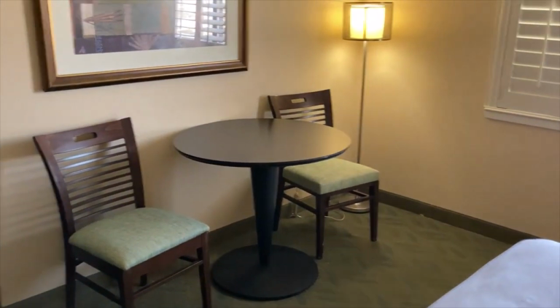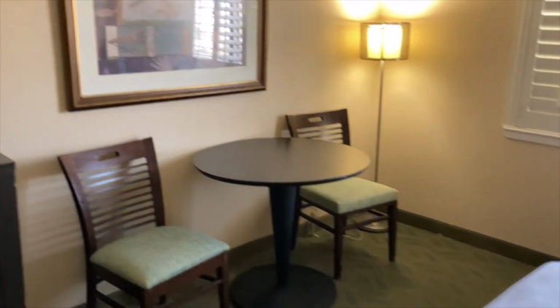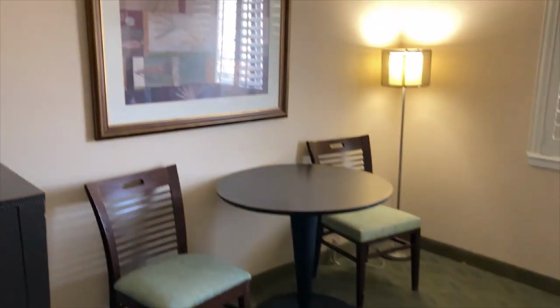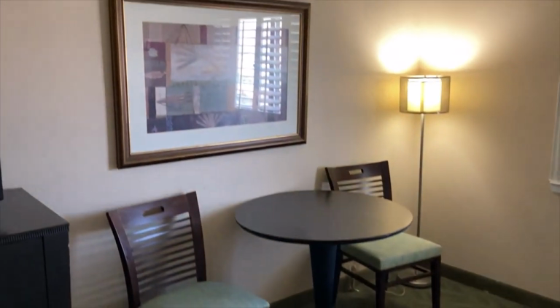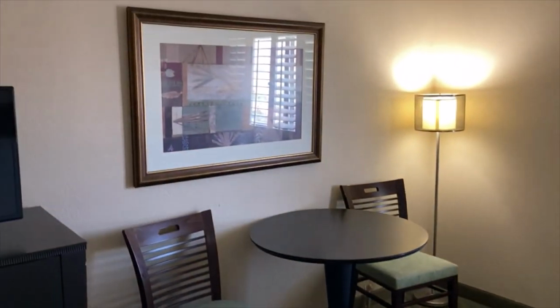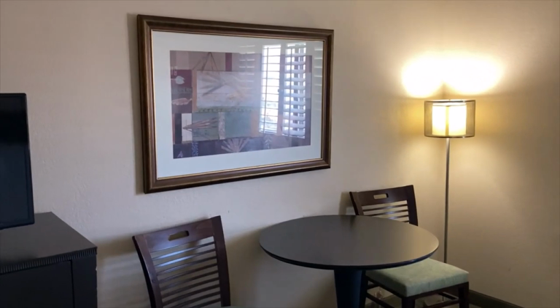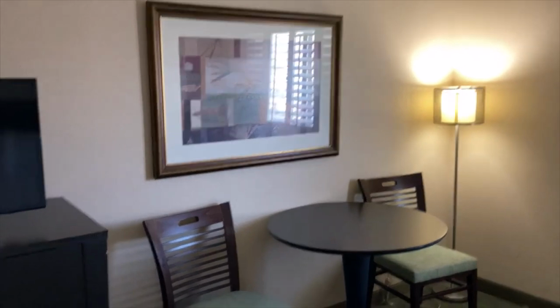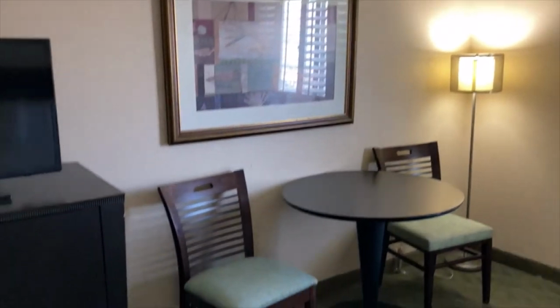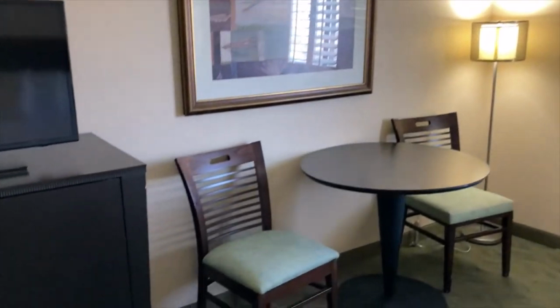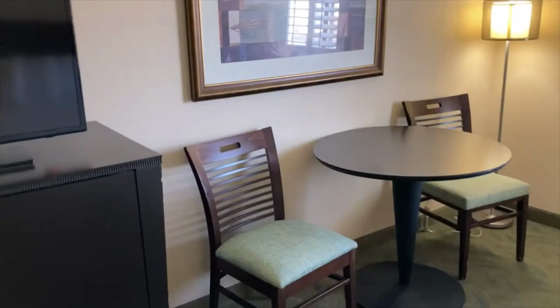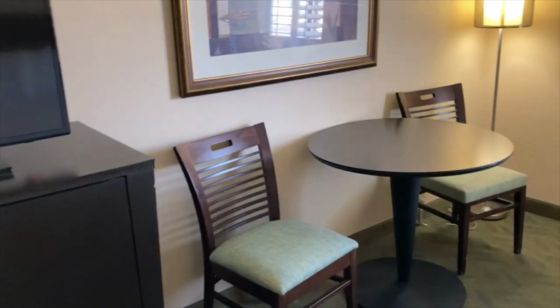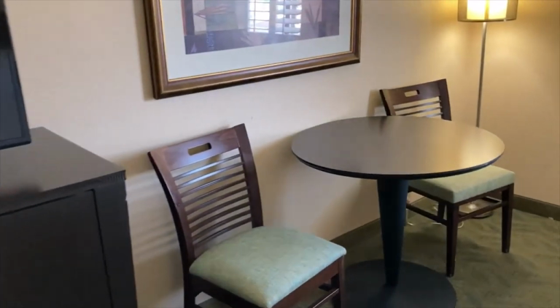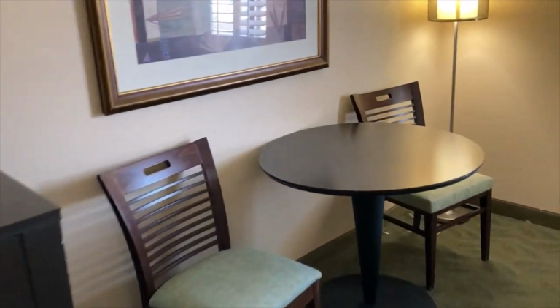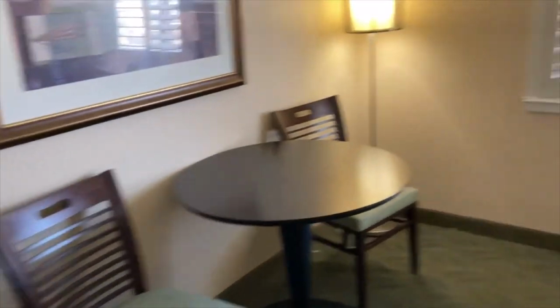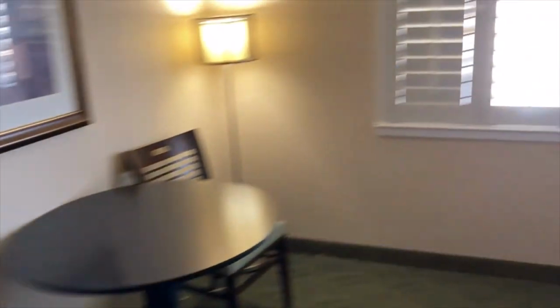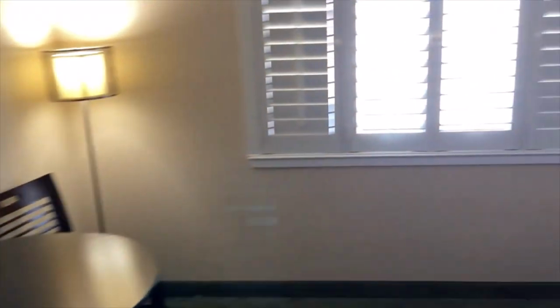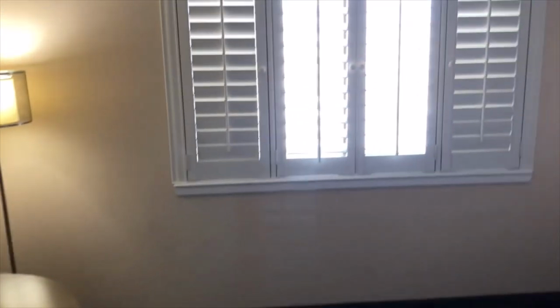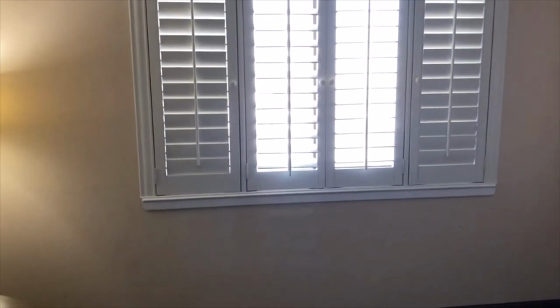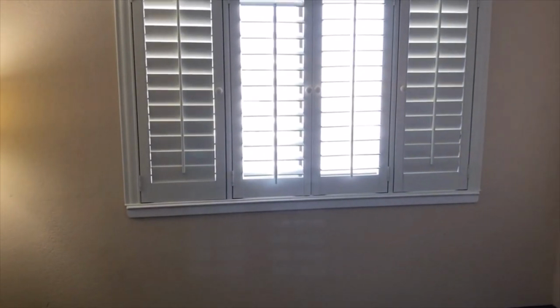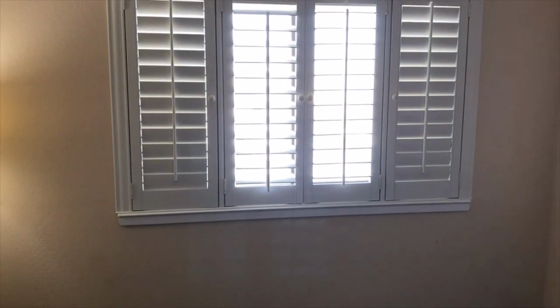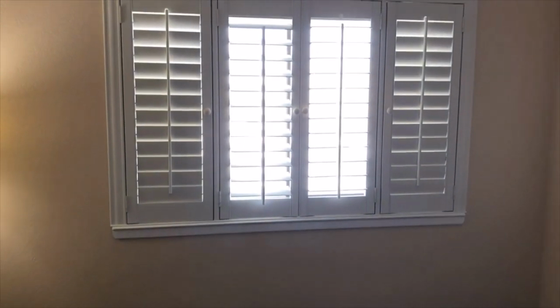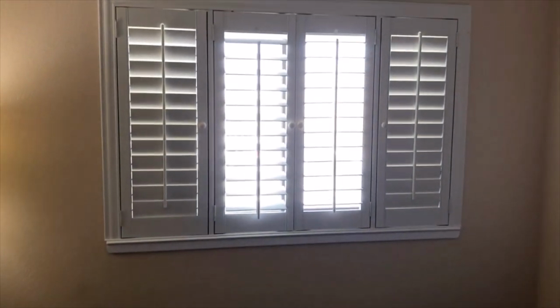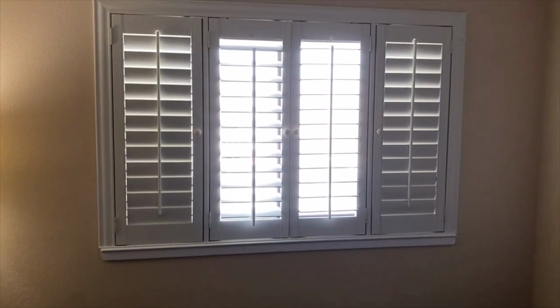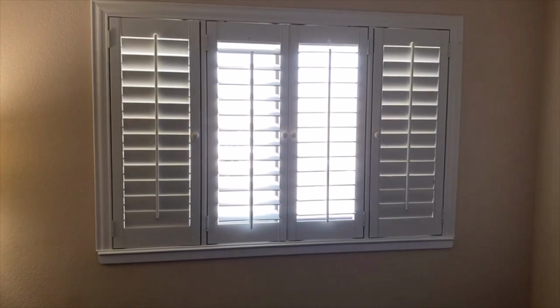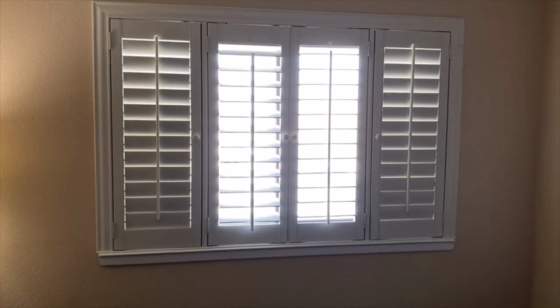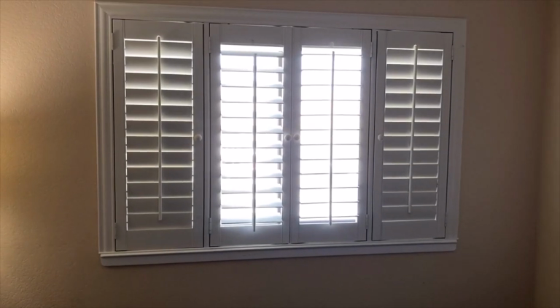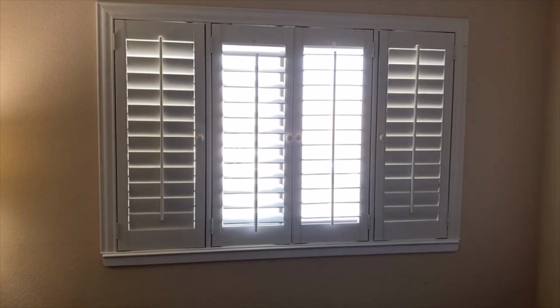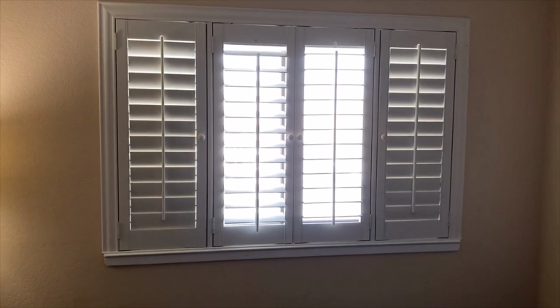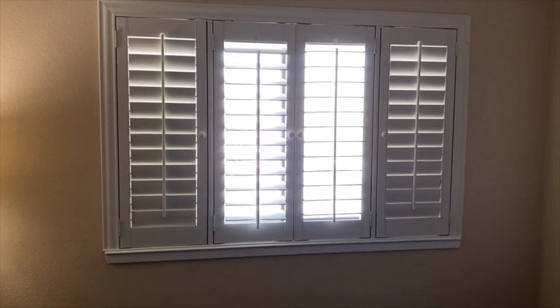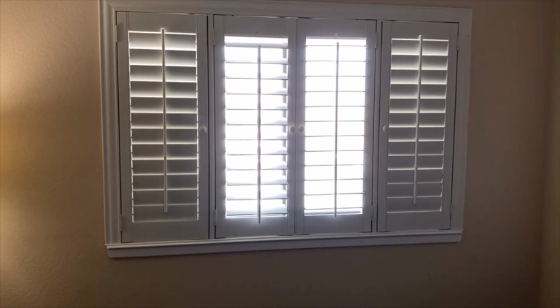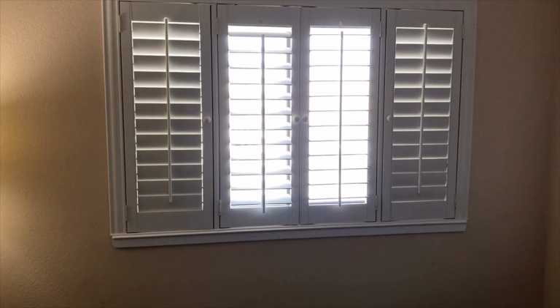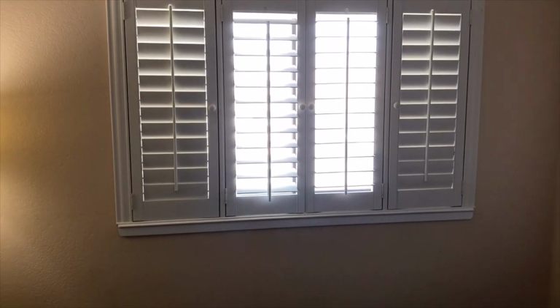You have seating for two over here. The shutters are a nice touch — they do come standard in every room I've ever been in at Tropicana.